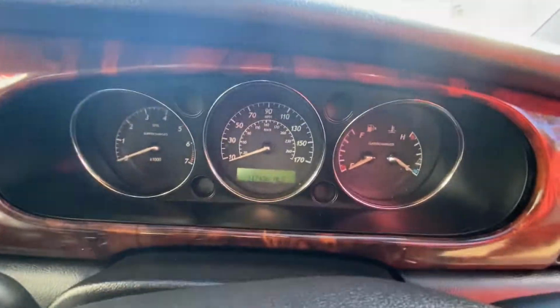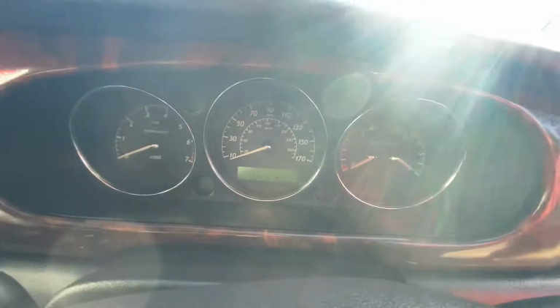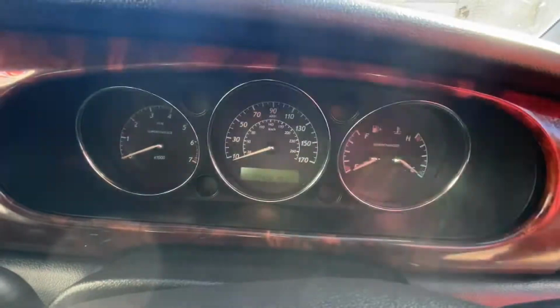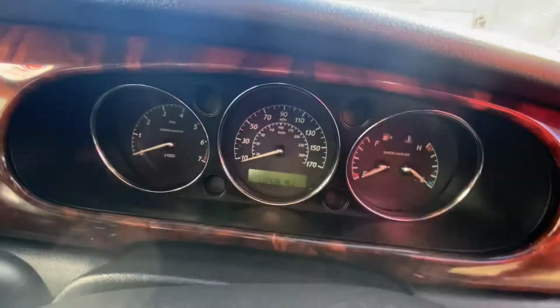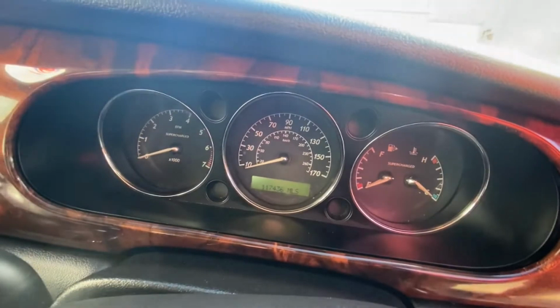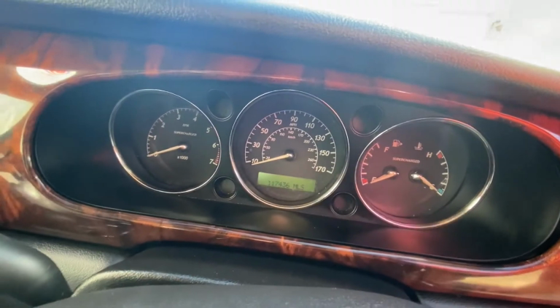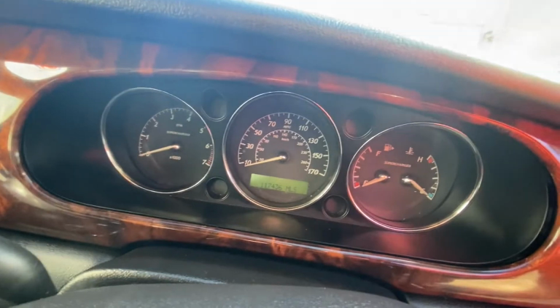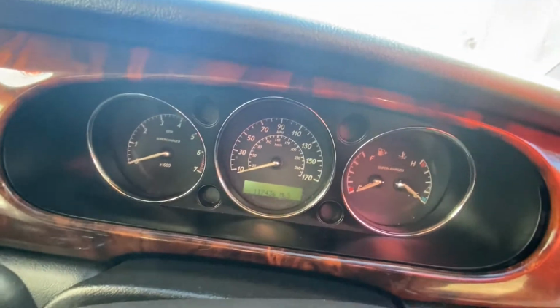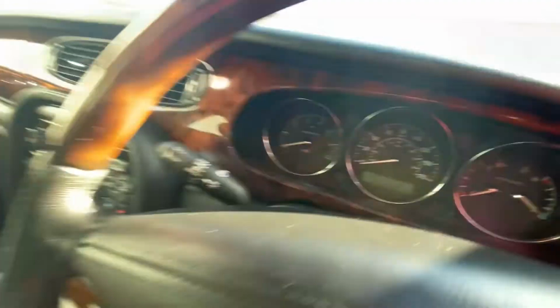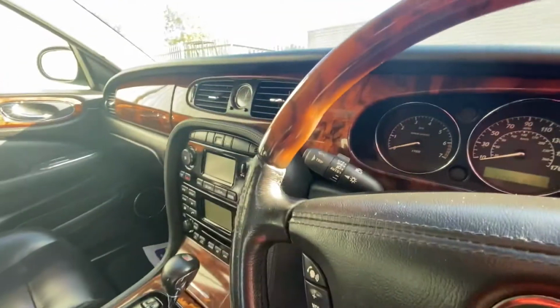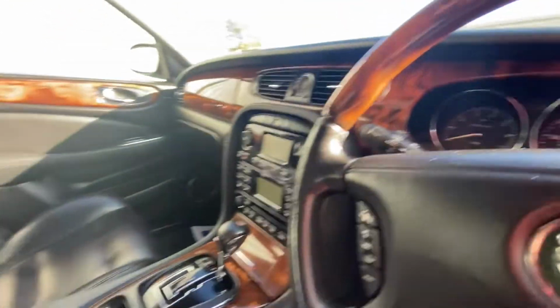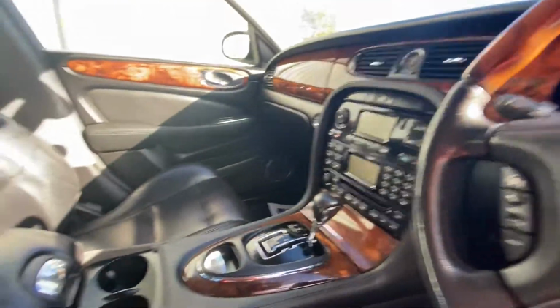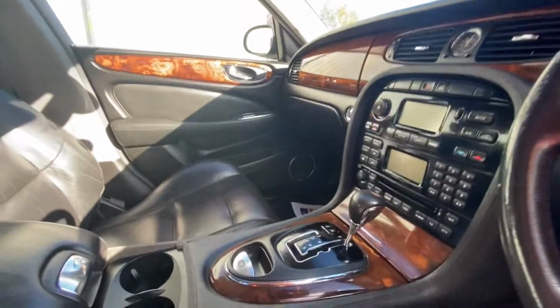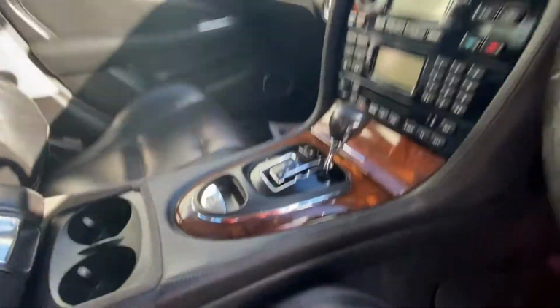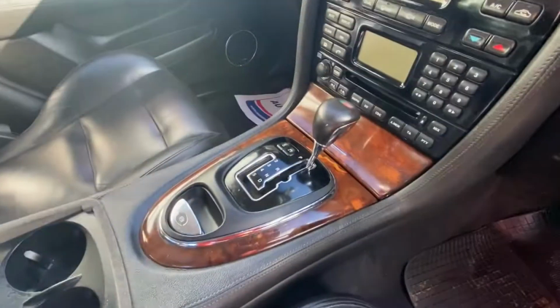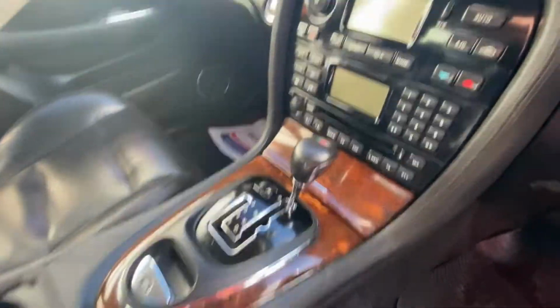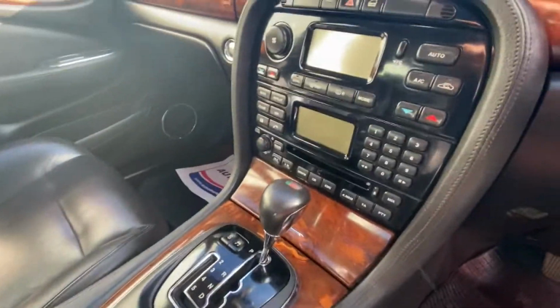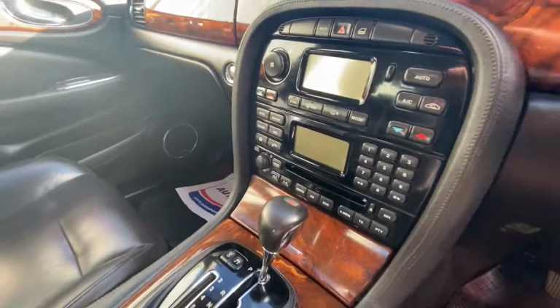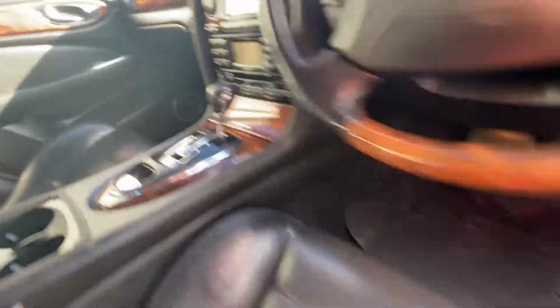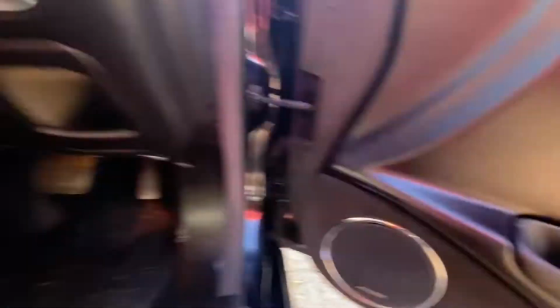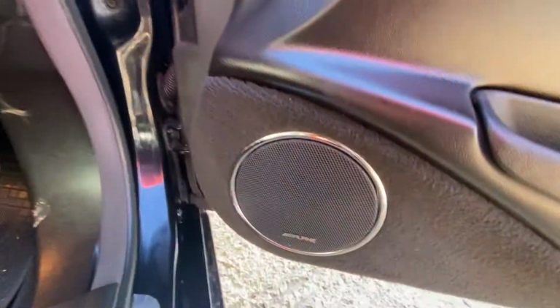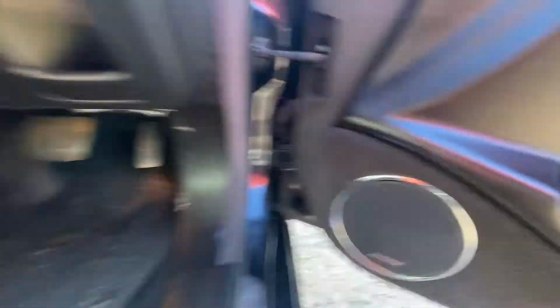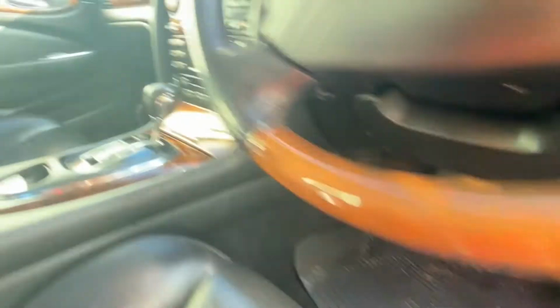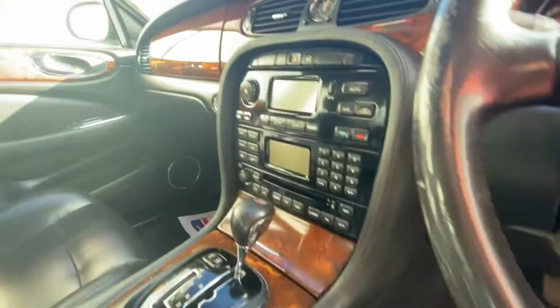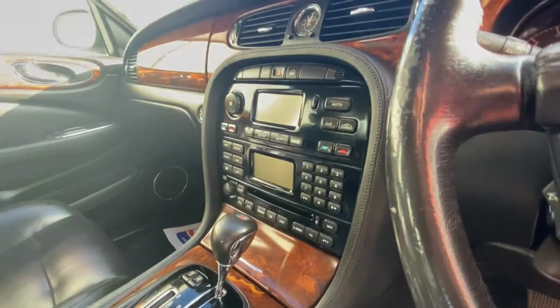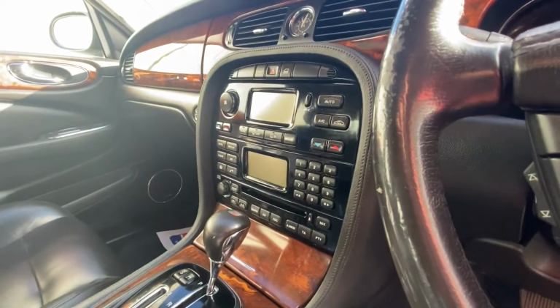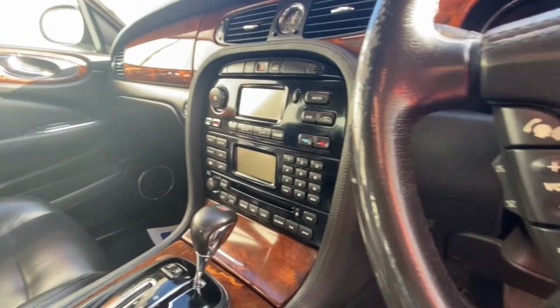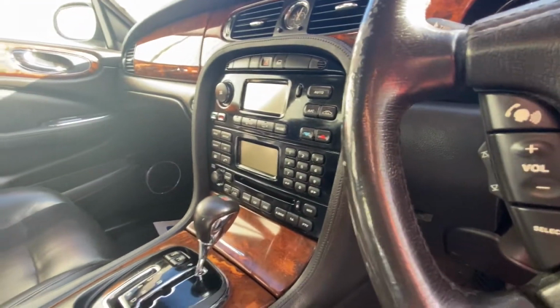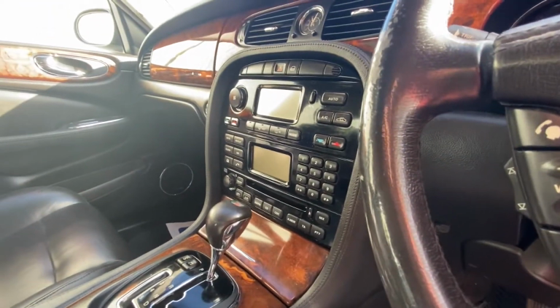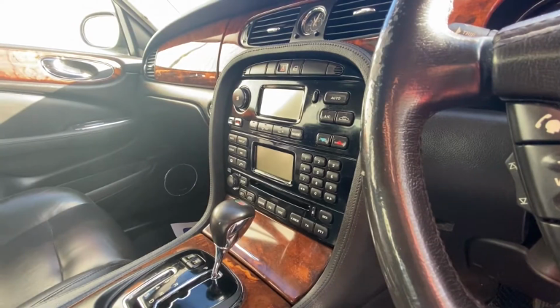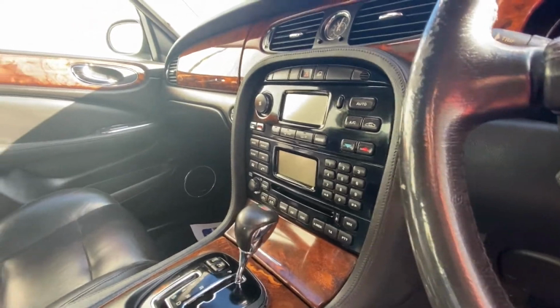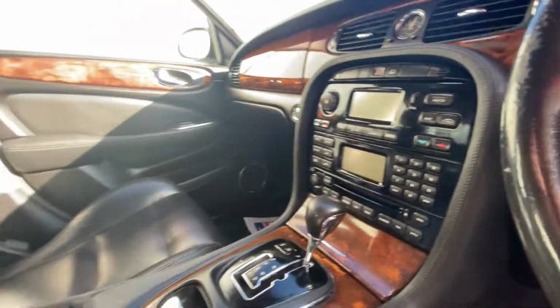It's showing 117,000 miles. There are no warning lights or anything like that on it. I've just driven it down the road and it drives really well. It does have the Alpine stereo upgrade — that's the extra speakers and the six-stack, which is nice.